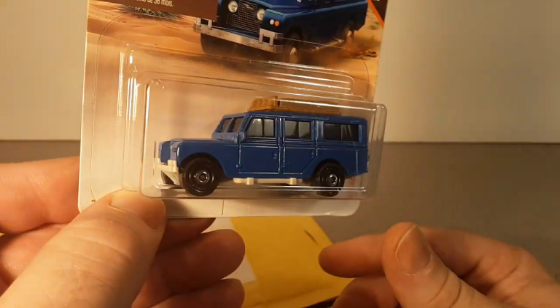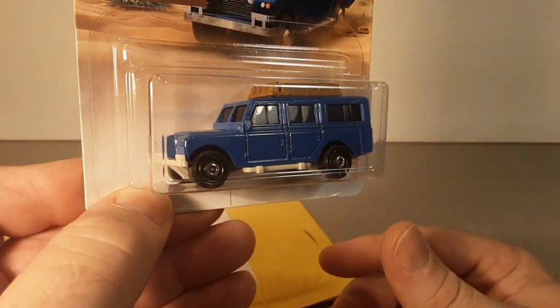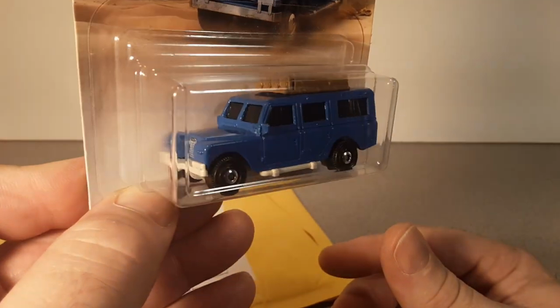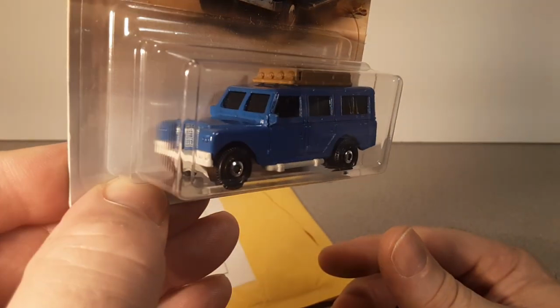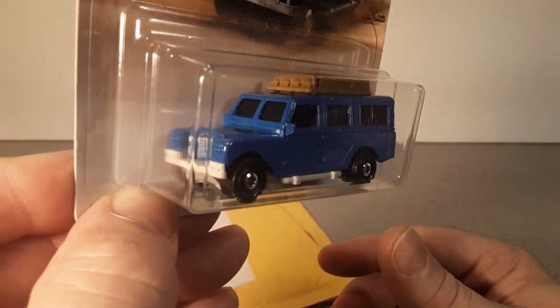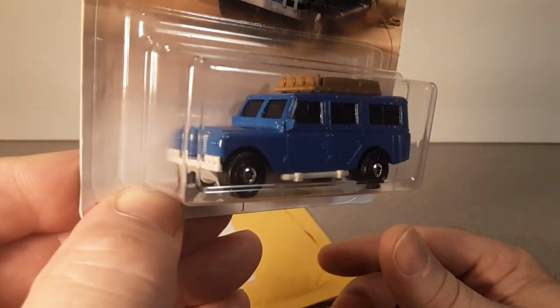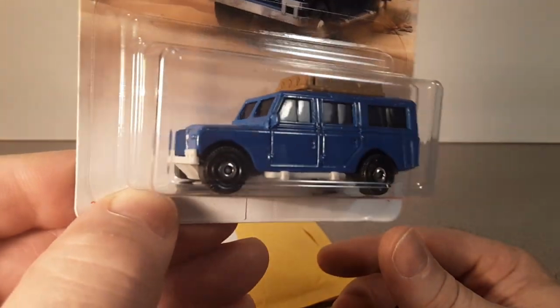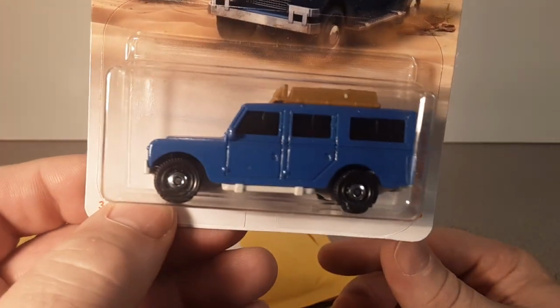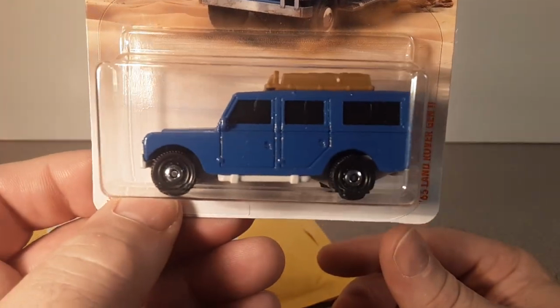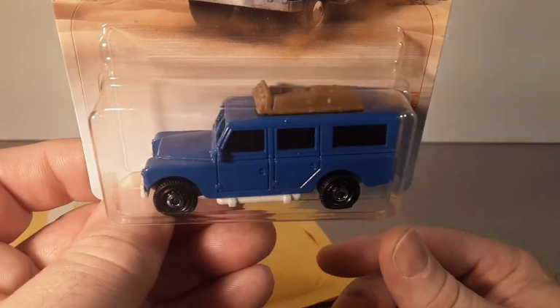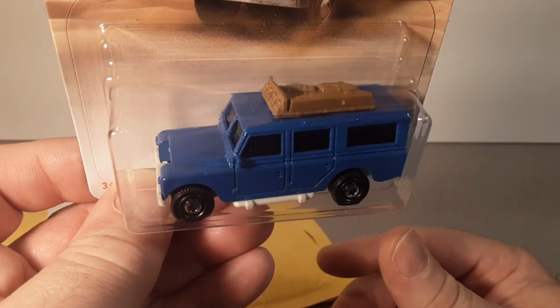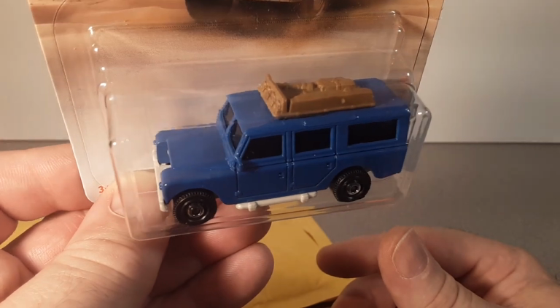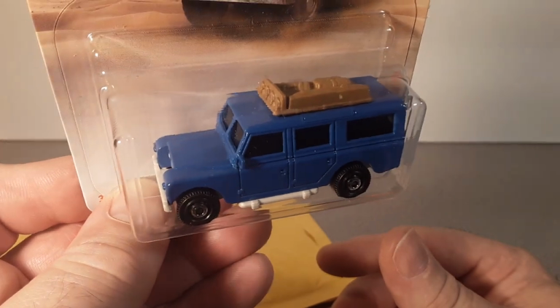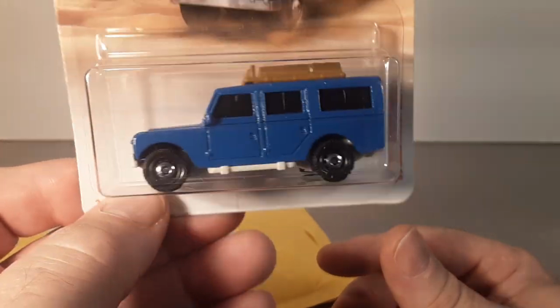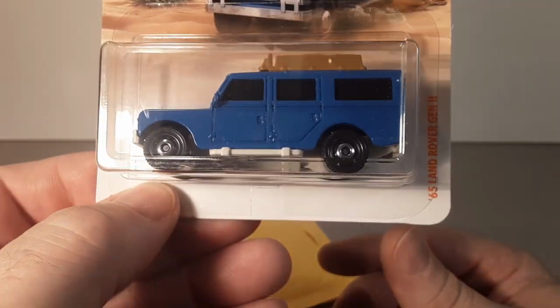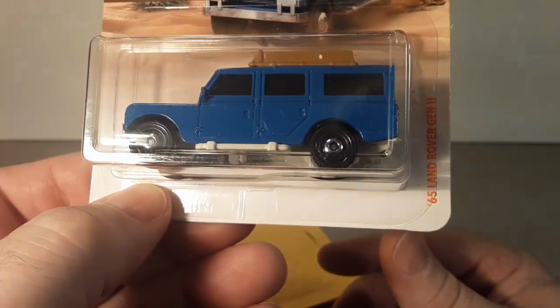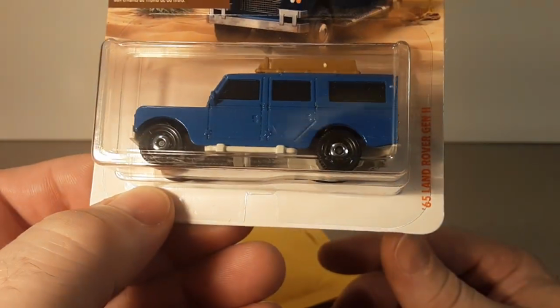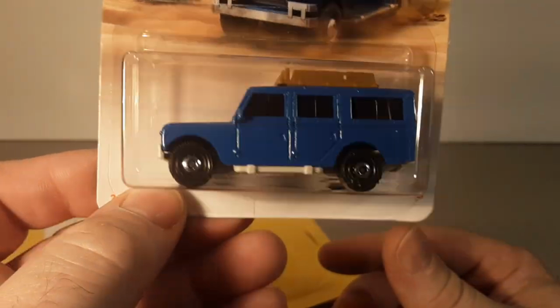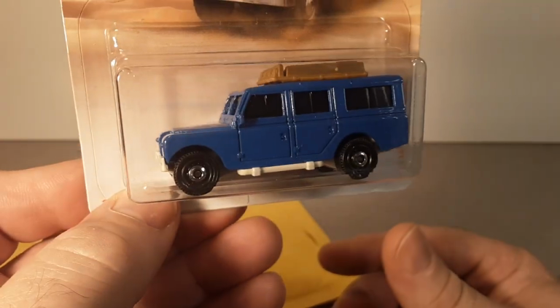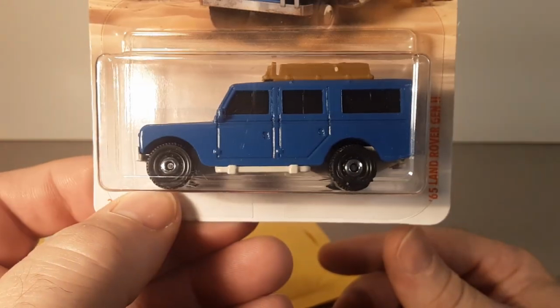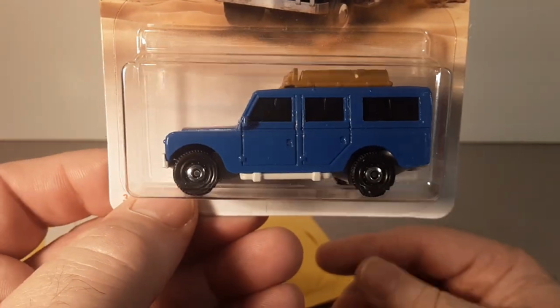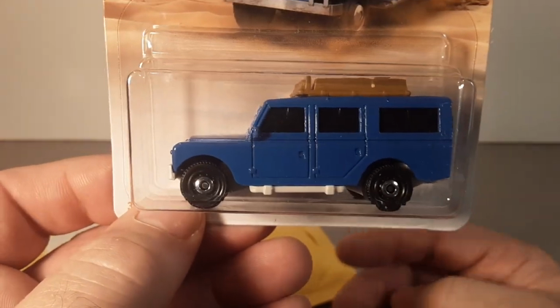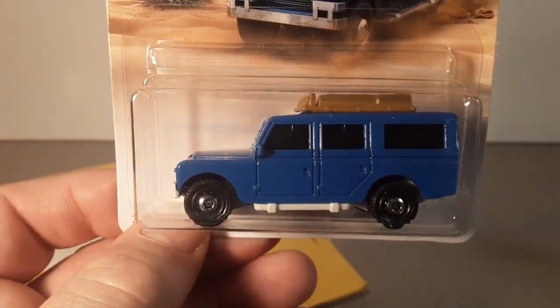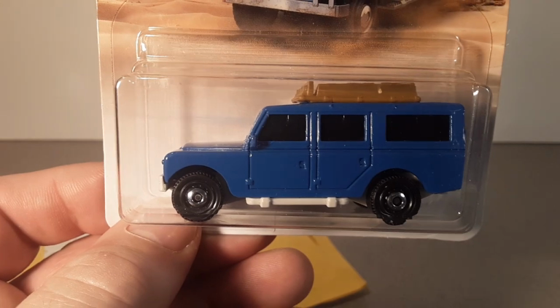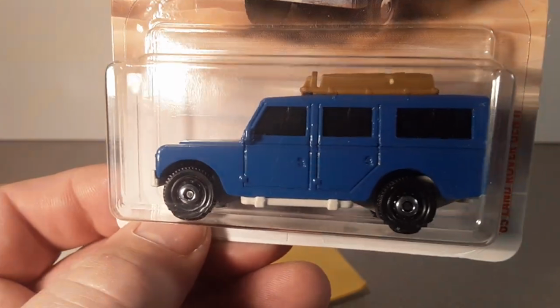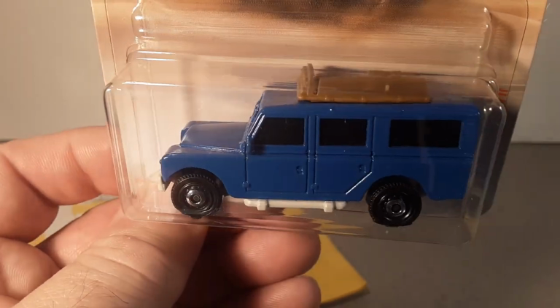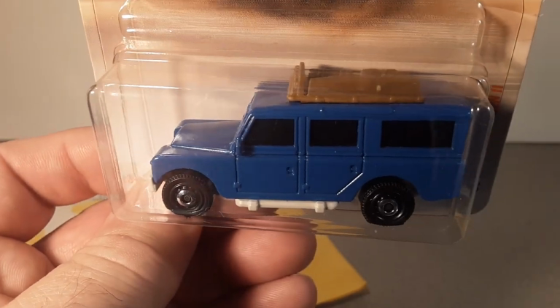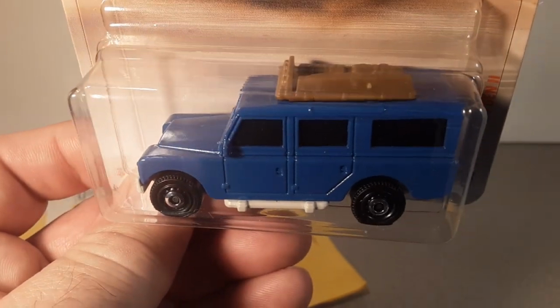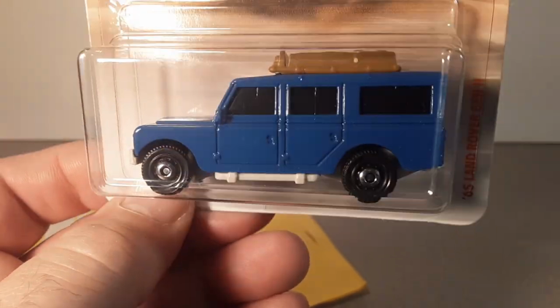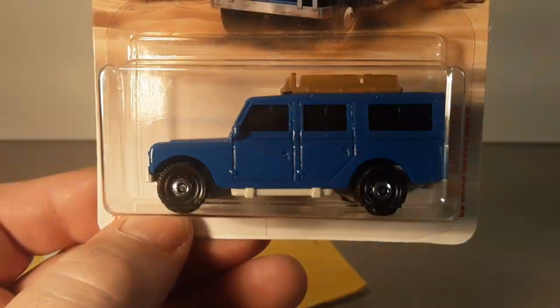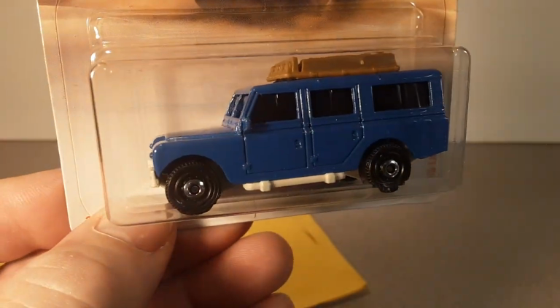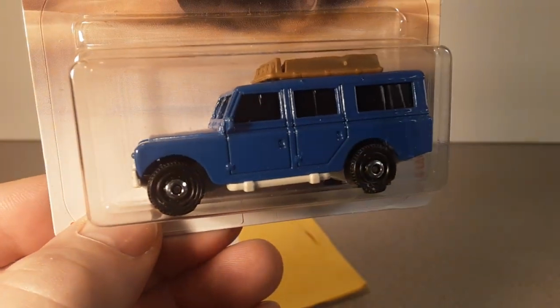Thanks for joining me today. Hope you guys have a great Saturday, and remember — slow traffic keep right, and have a great Rover day!